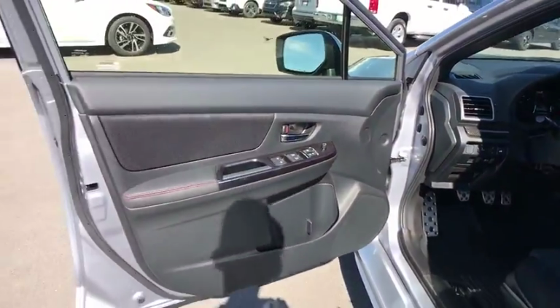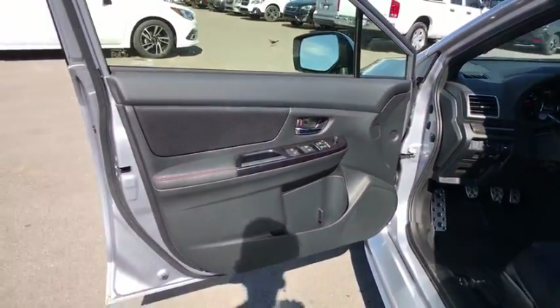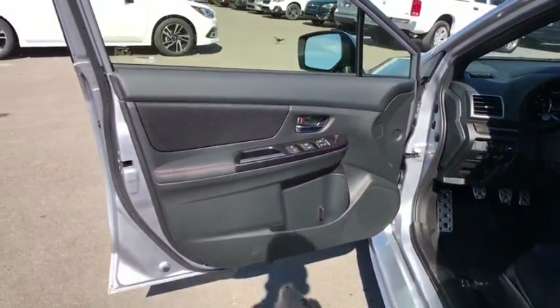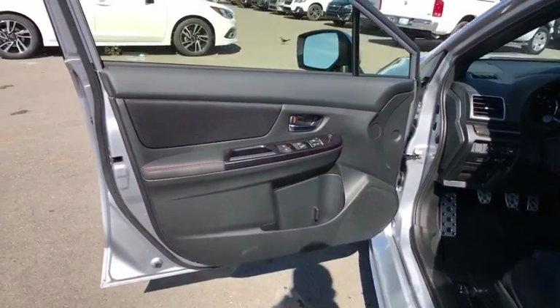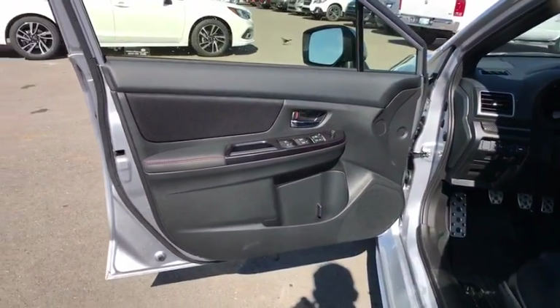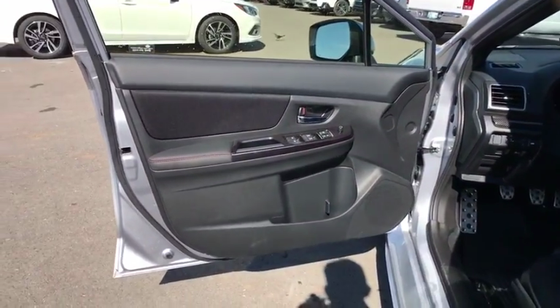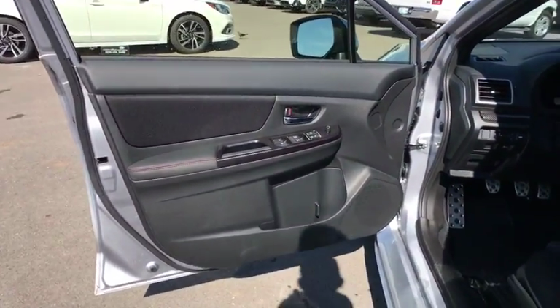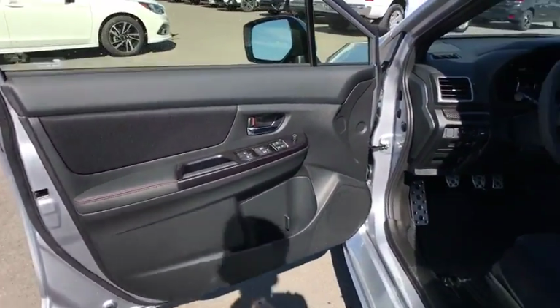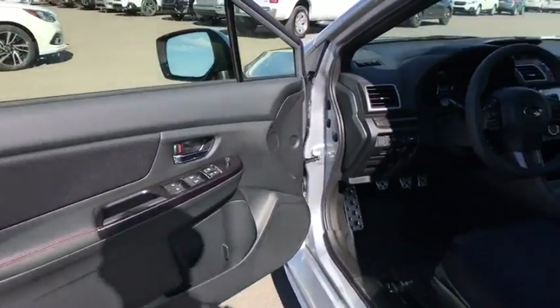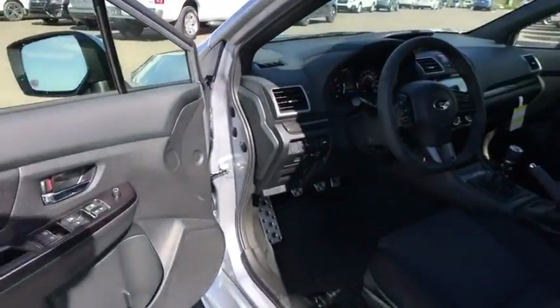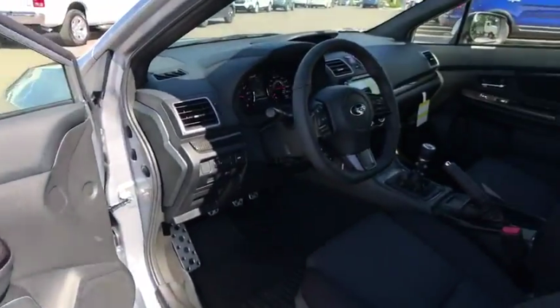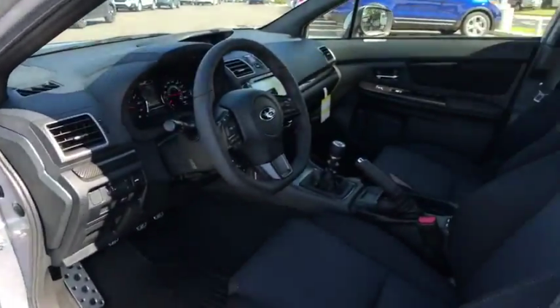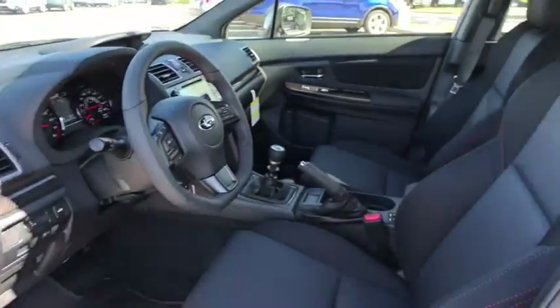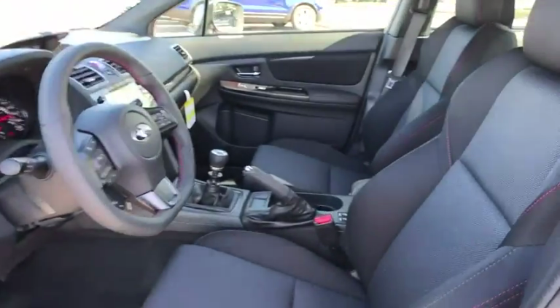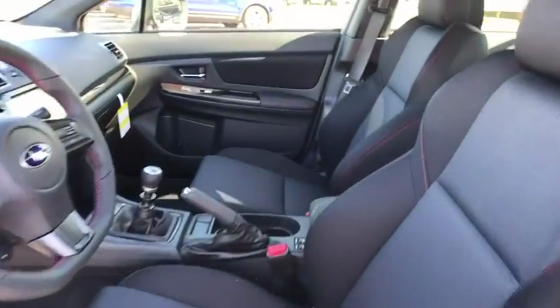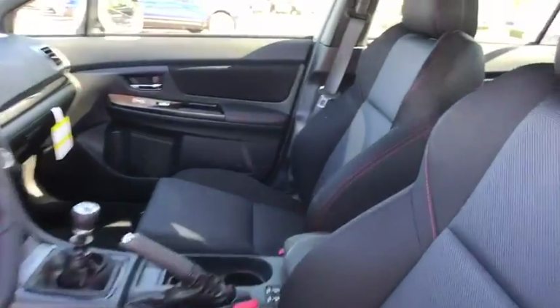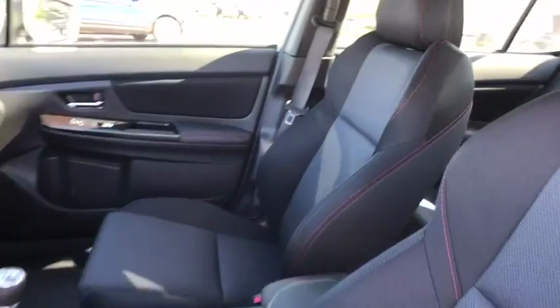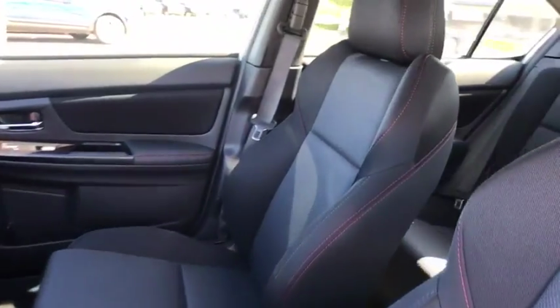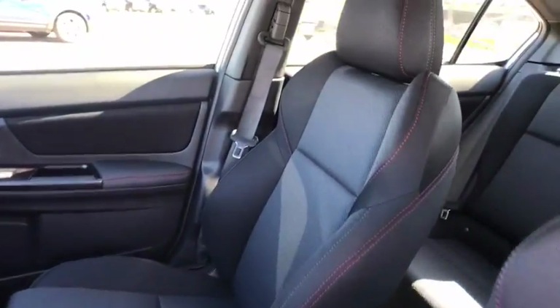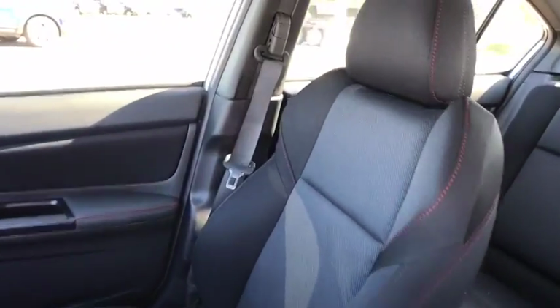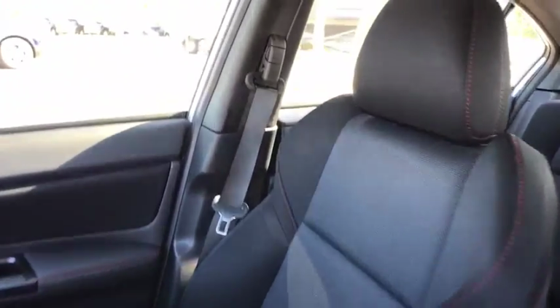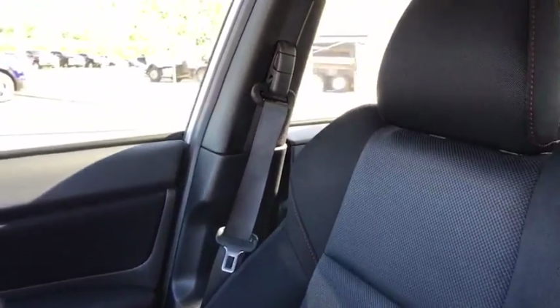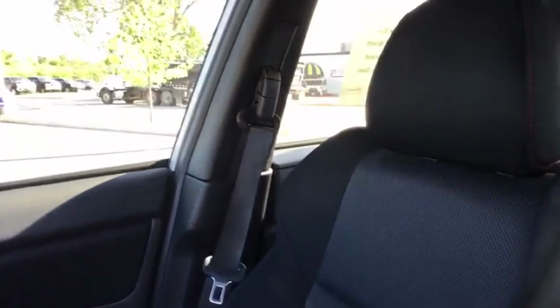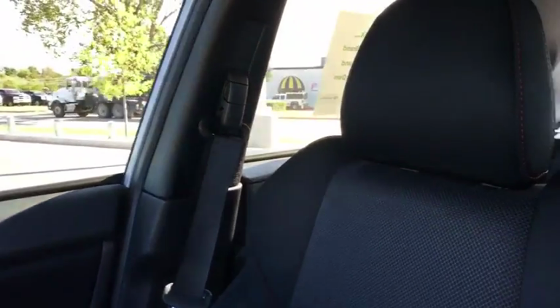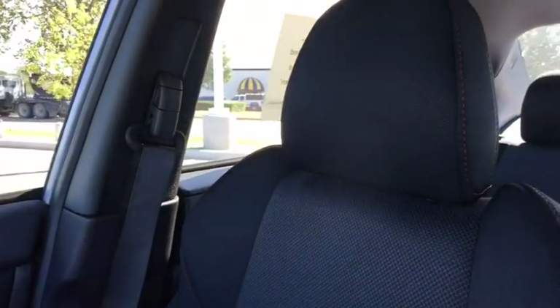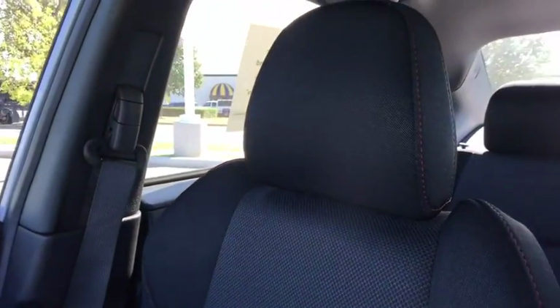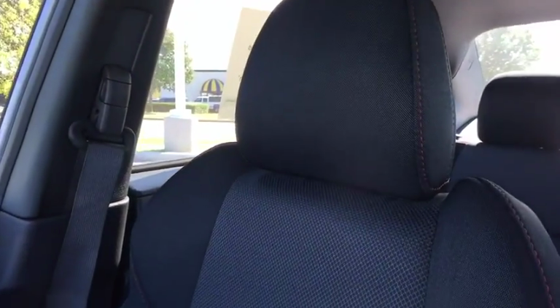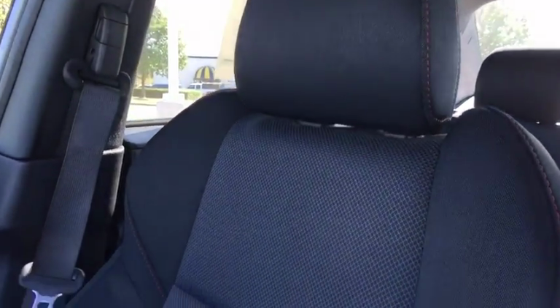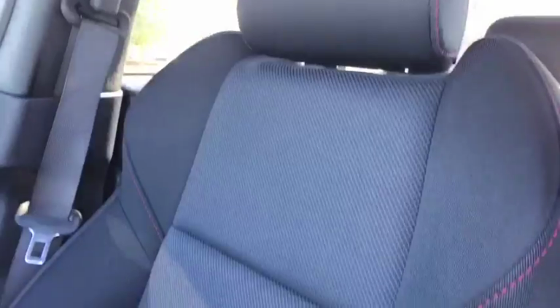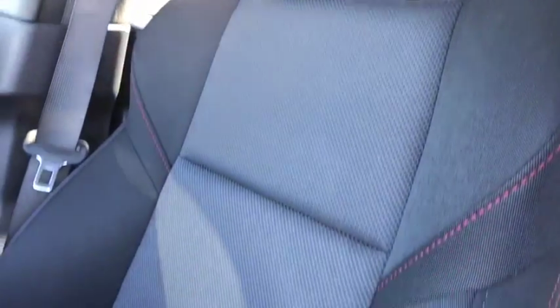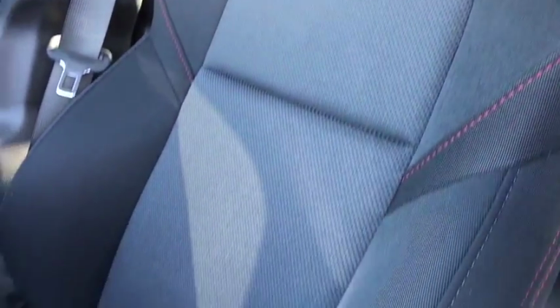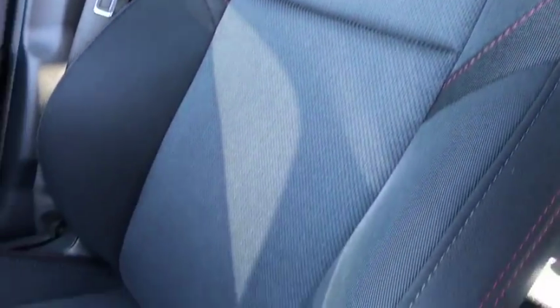If affordable style and reliability are what you're looking for, this vehicle couldn't be more perfect. Drive it today. We'll see you tomorrow. Bye.